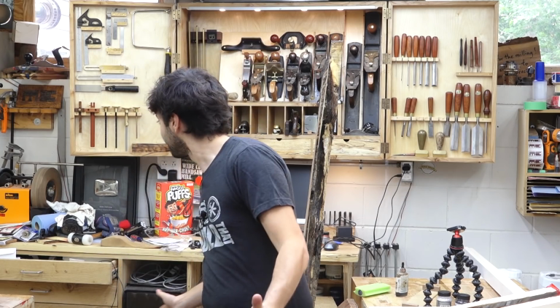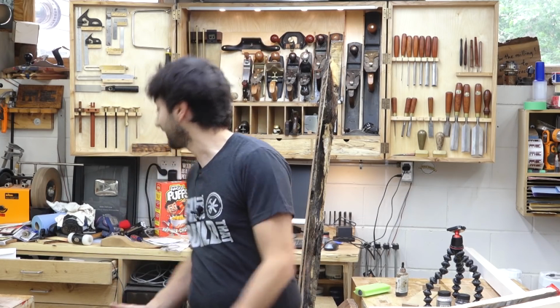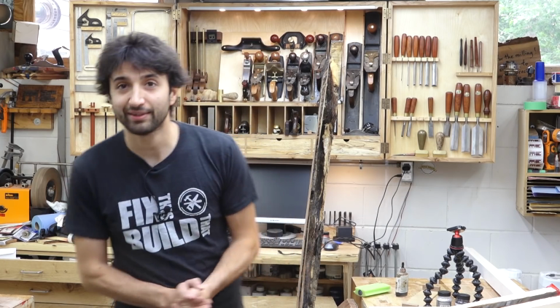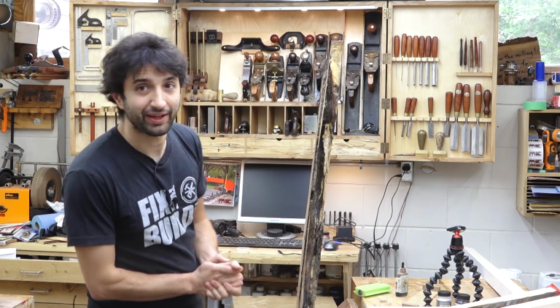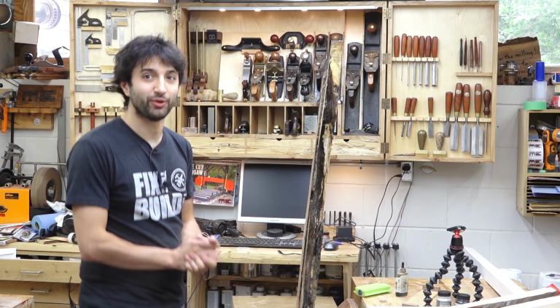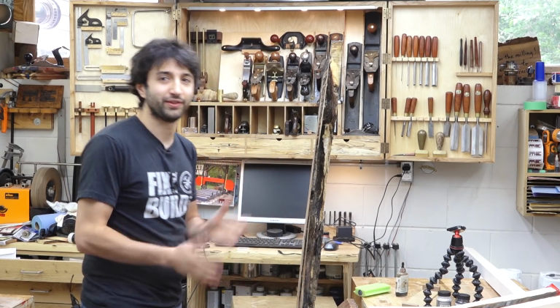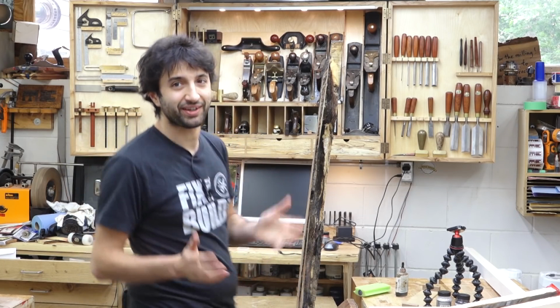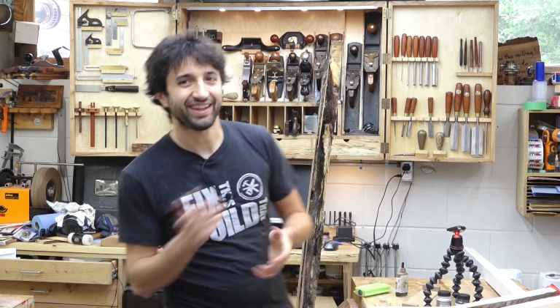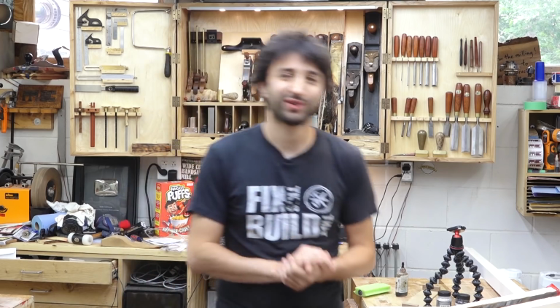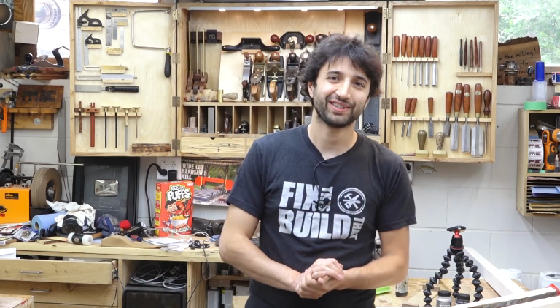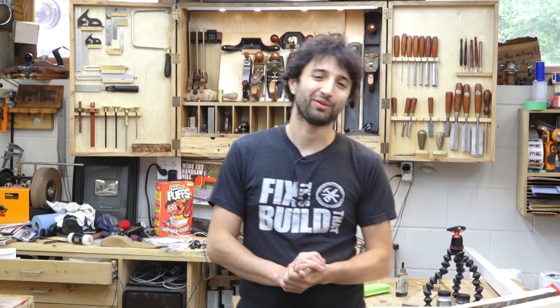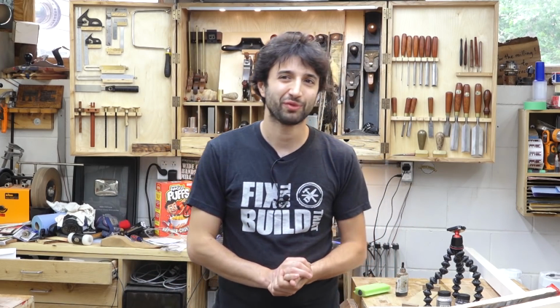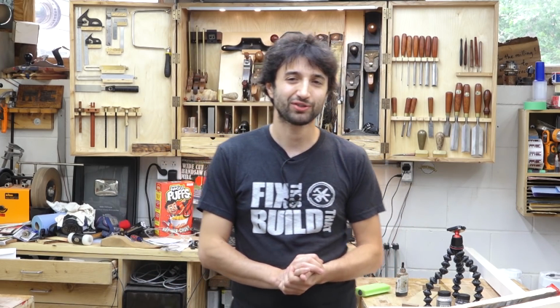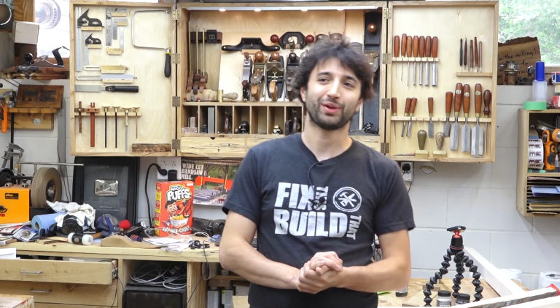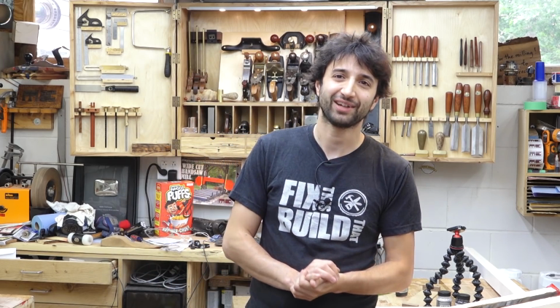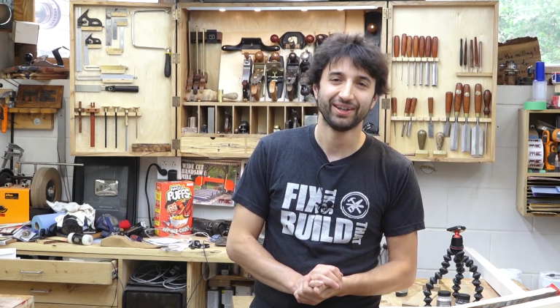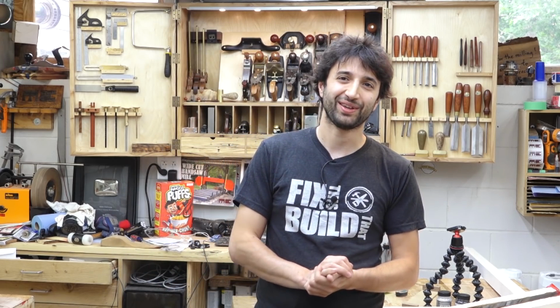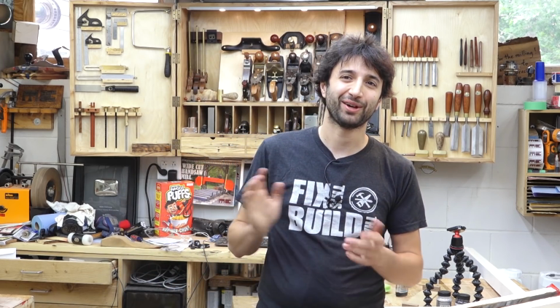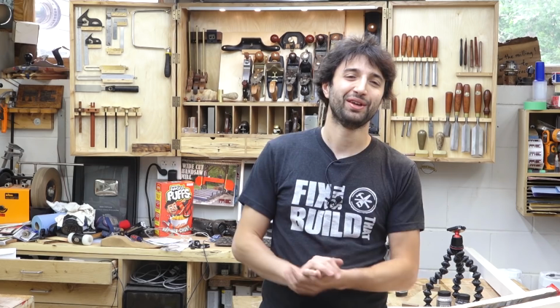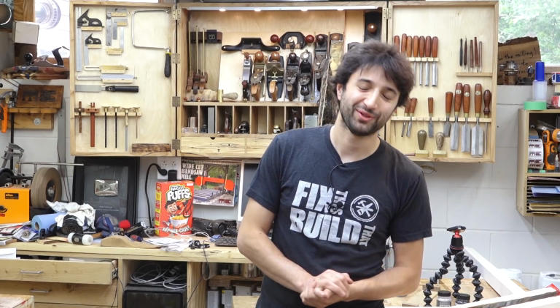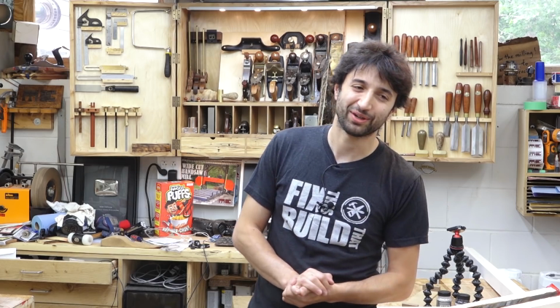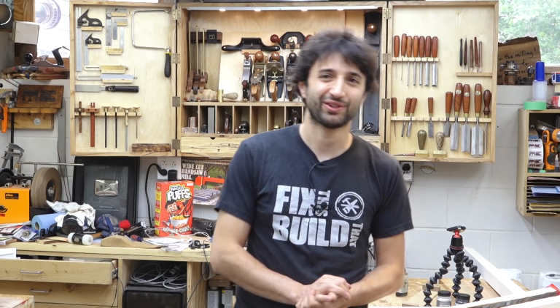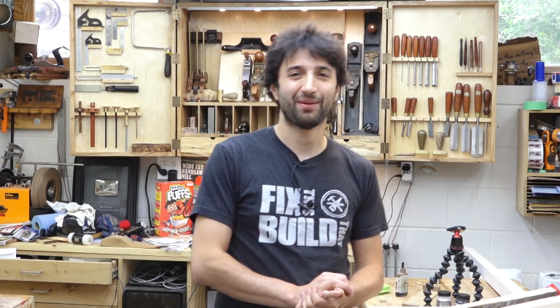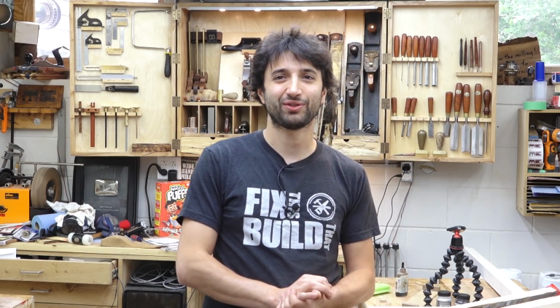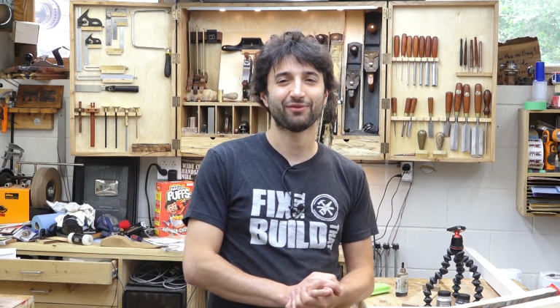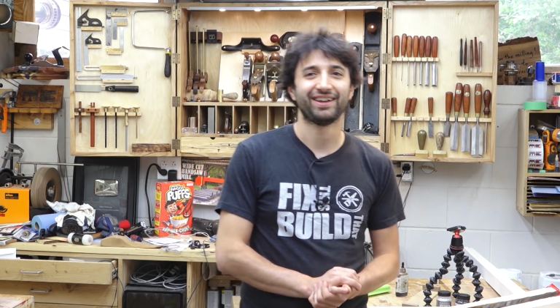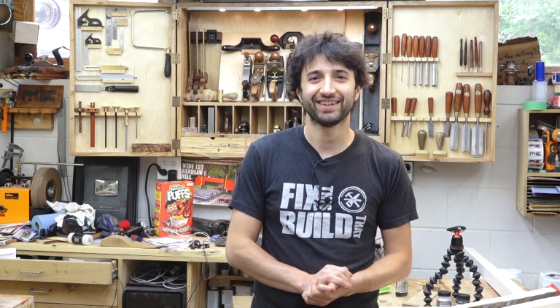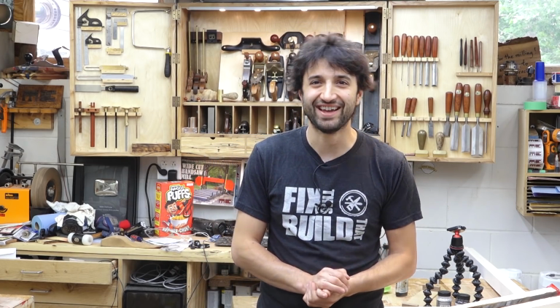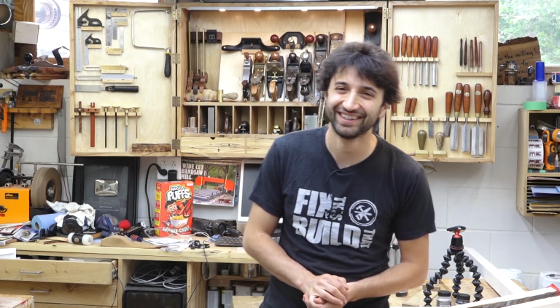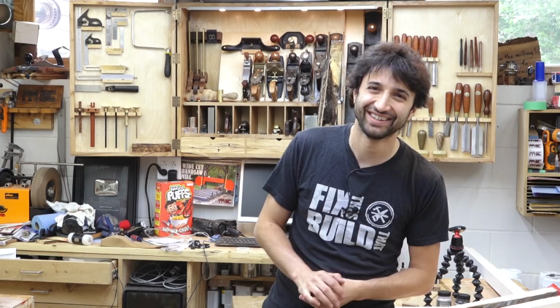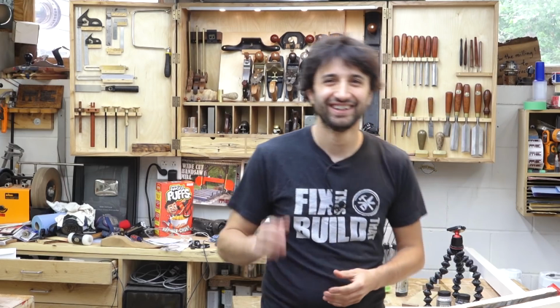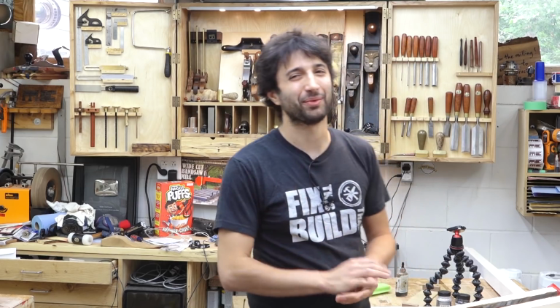I think that's about all I have for this week. Thank you as always for watching — I greatly appreciate it. If you have any questions or comments about anything I talked about today or anything here in my shop, please feel free to leave a comment and I'd be happy to answer. Until next time, happy working.